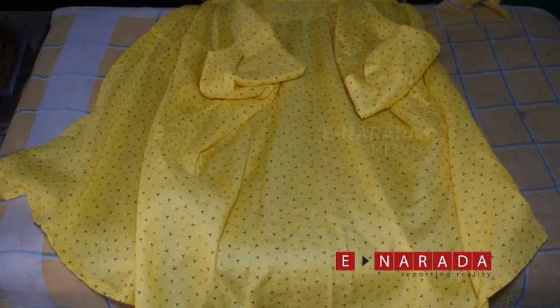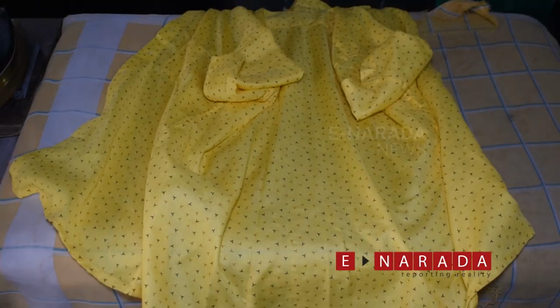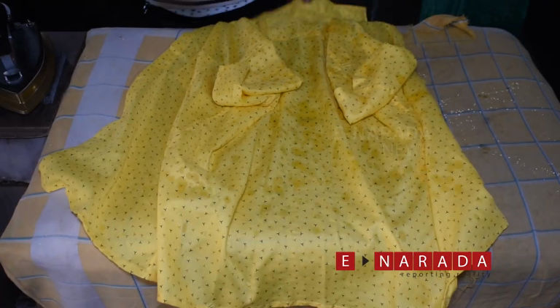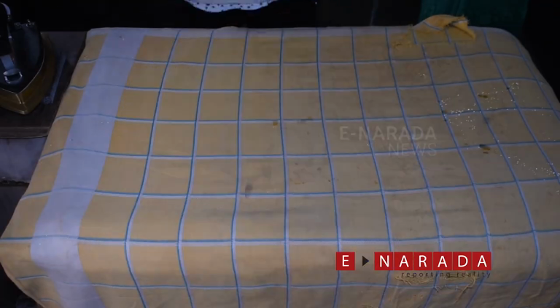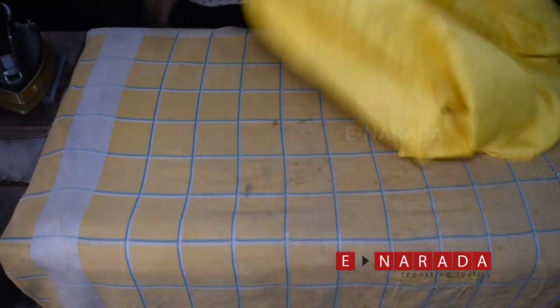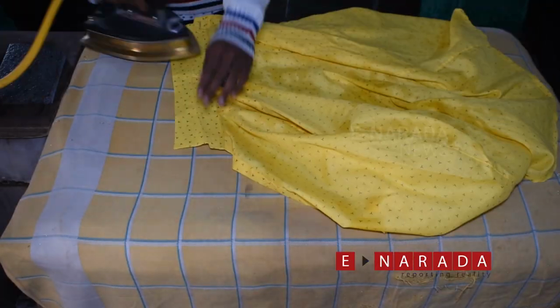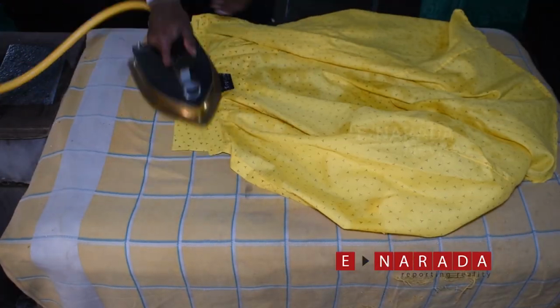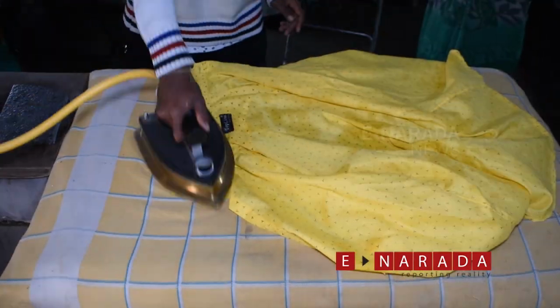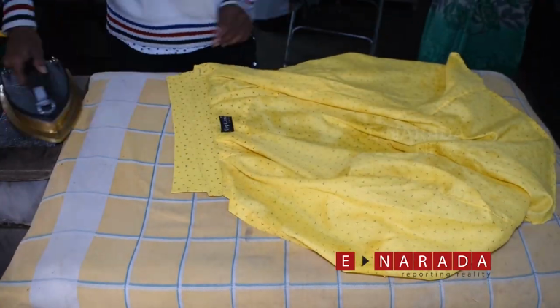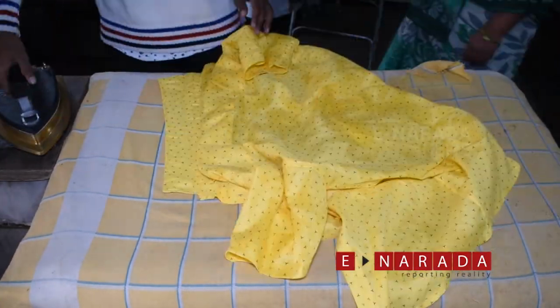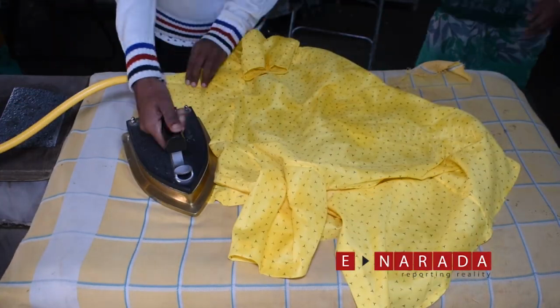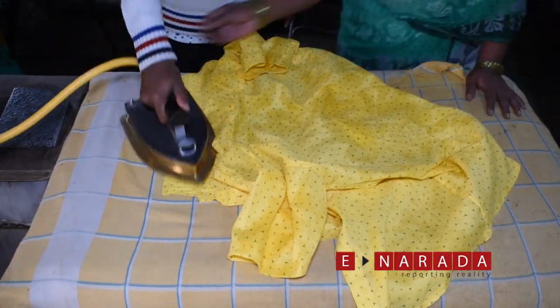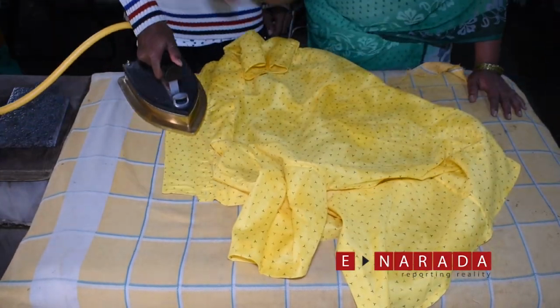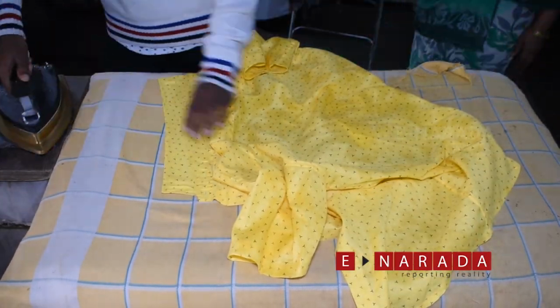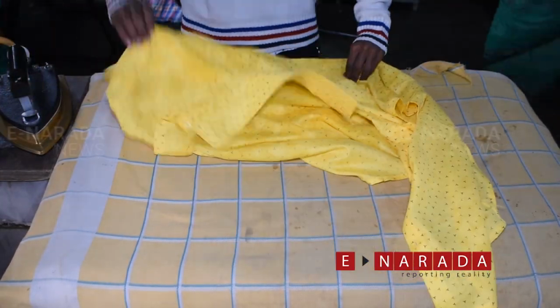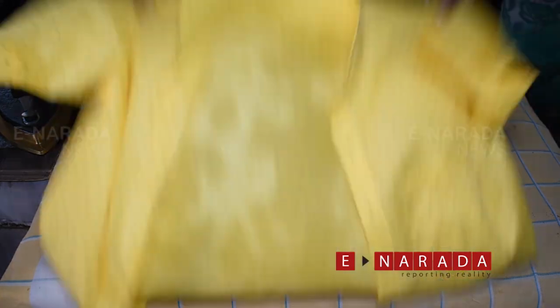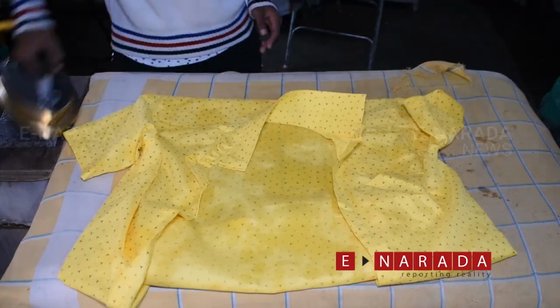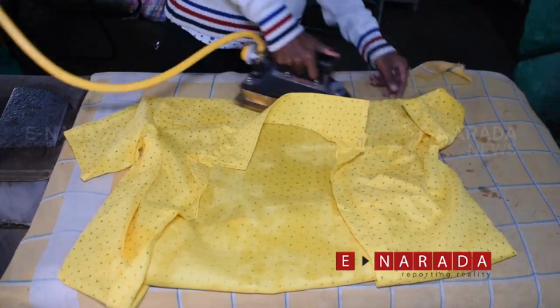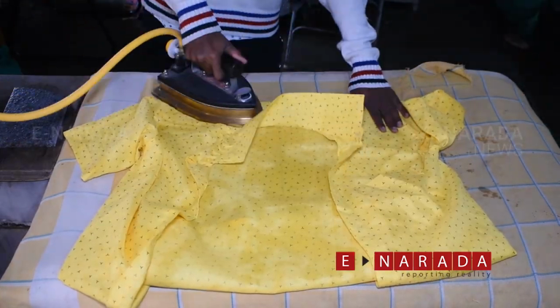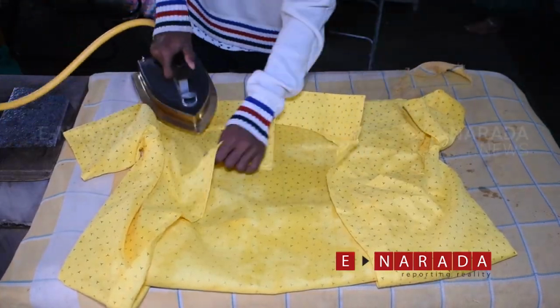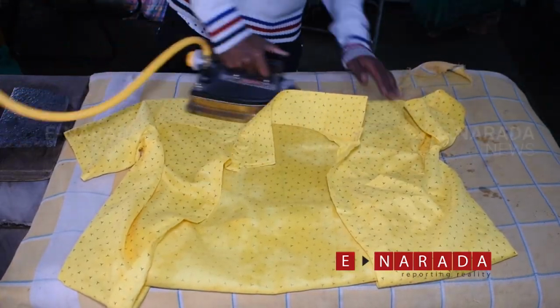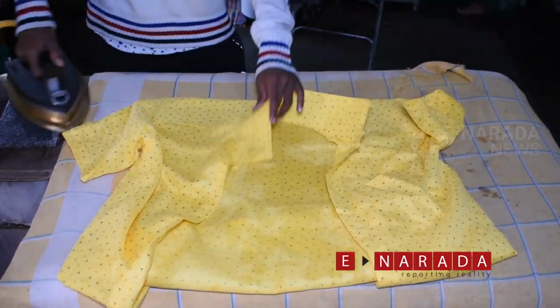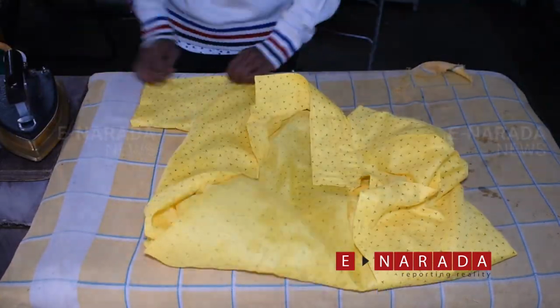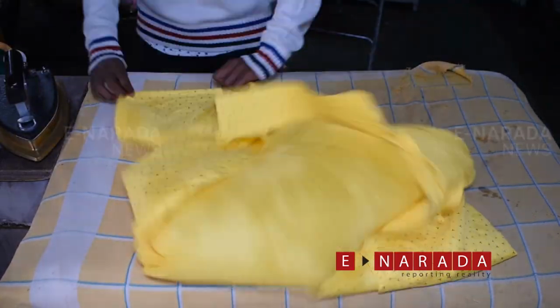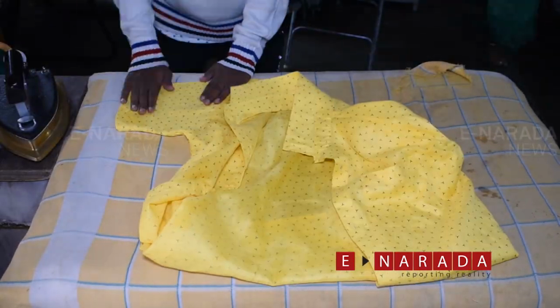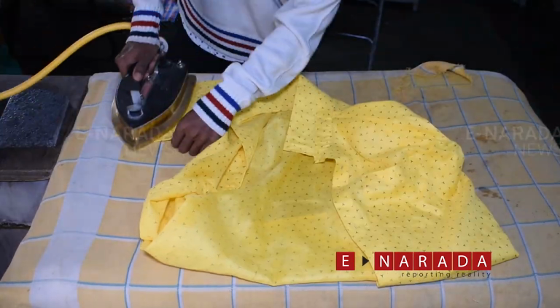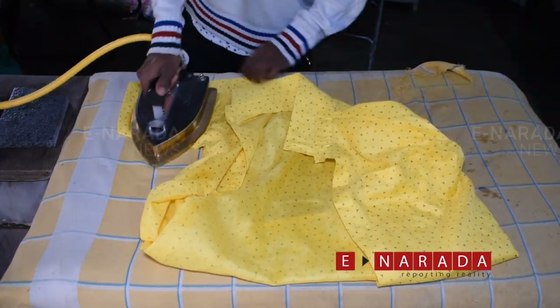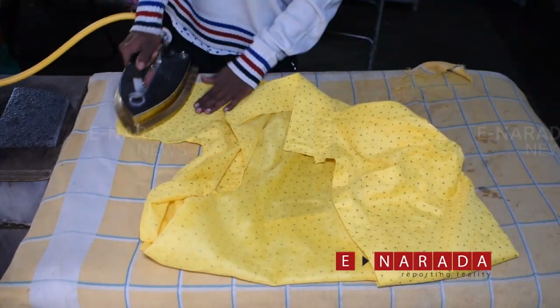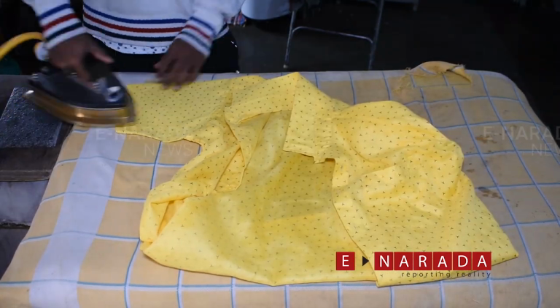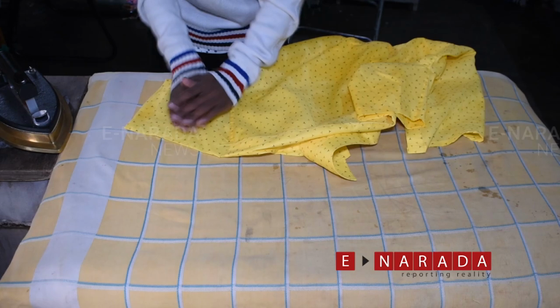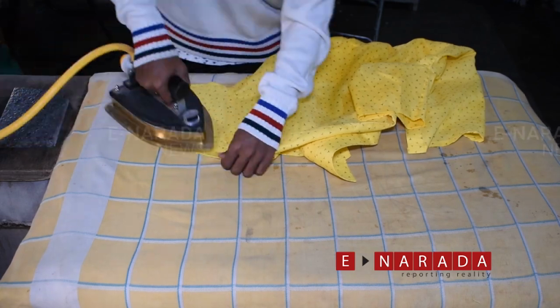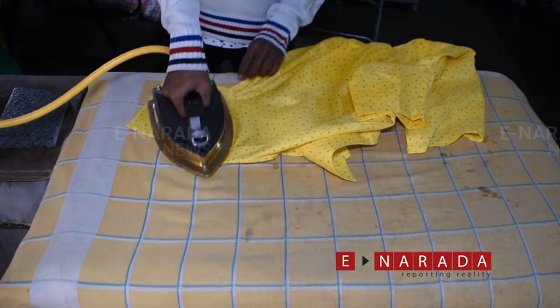Ironwalas say that LPG cylinders are easy to carry and use. Unlike electricity, gas cylinders can be used anywhere on the roadside. Using LPG for ironing is considered an eco-friendly method.